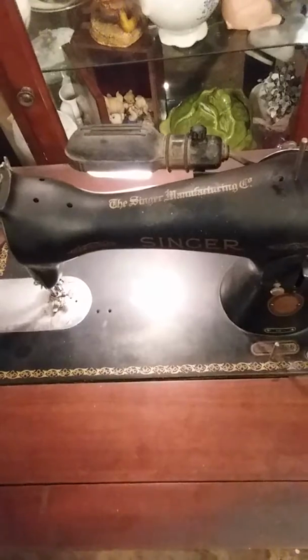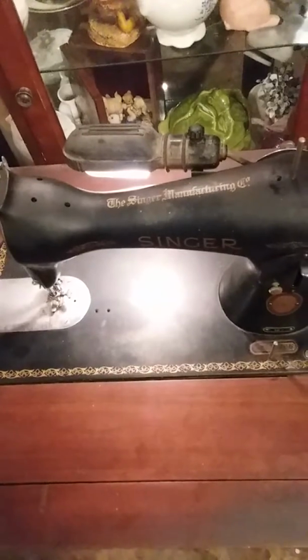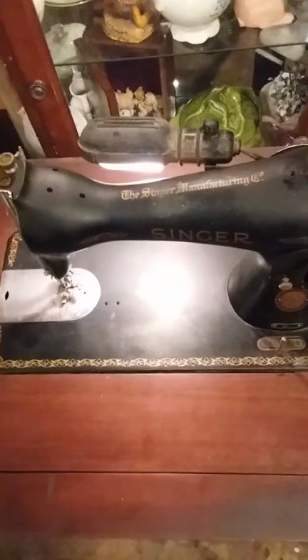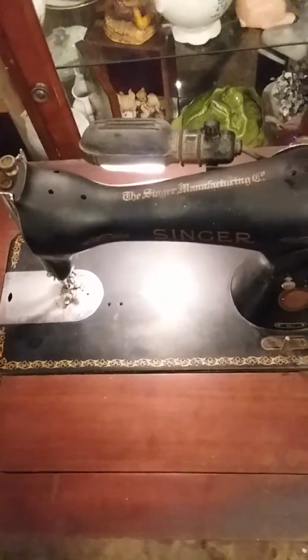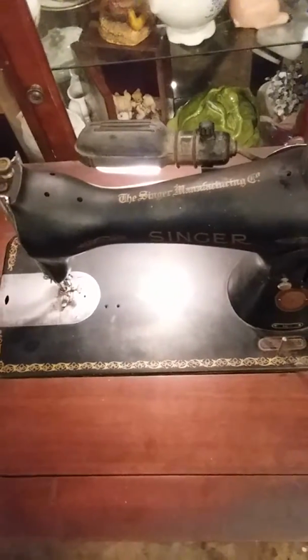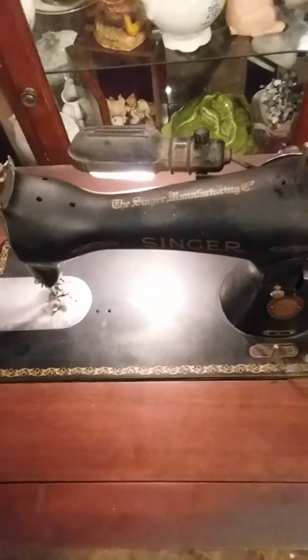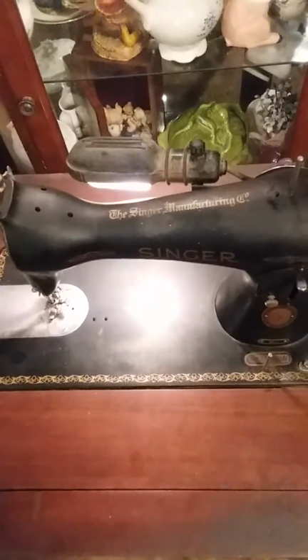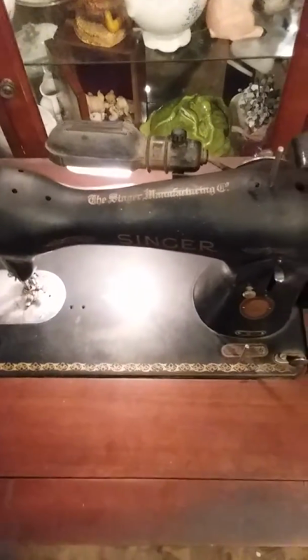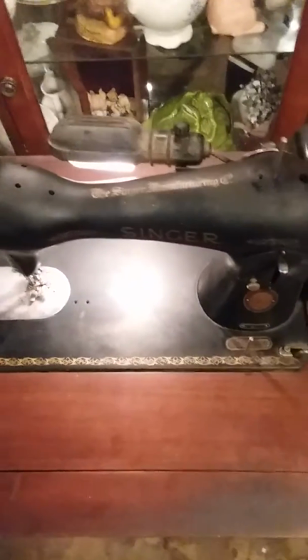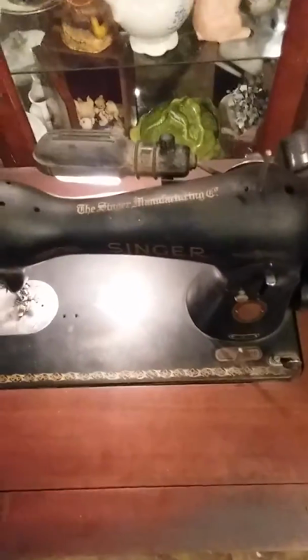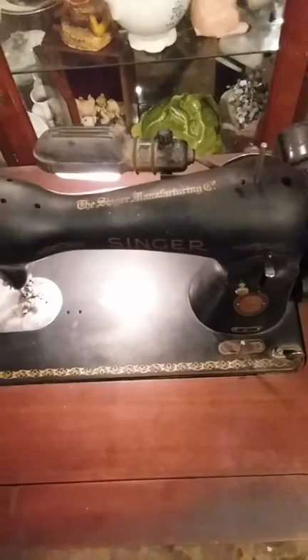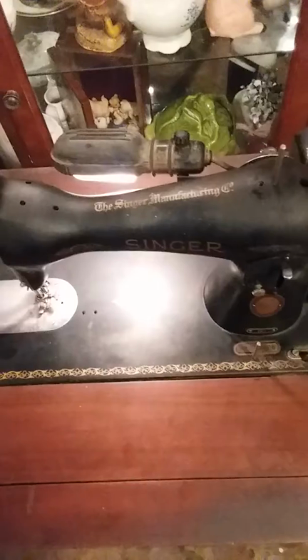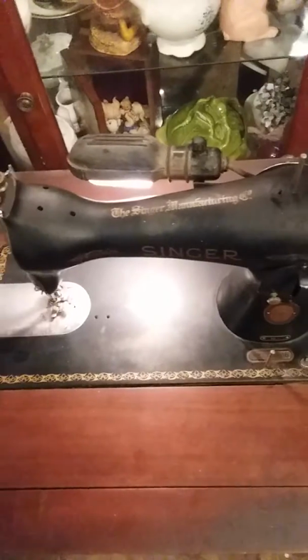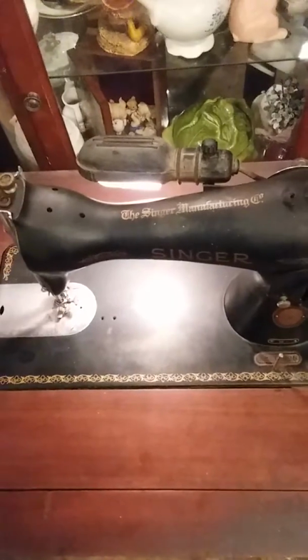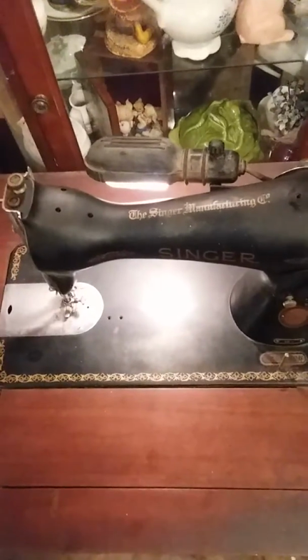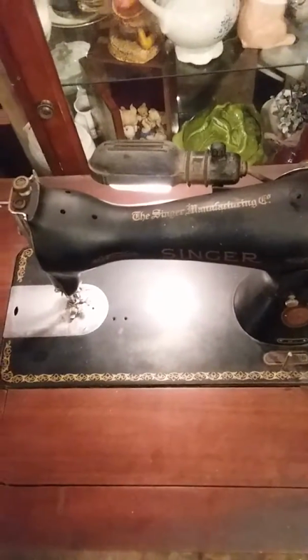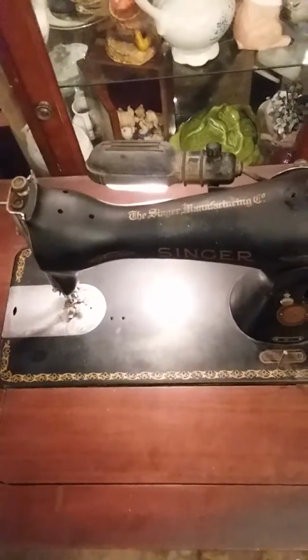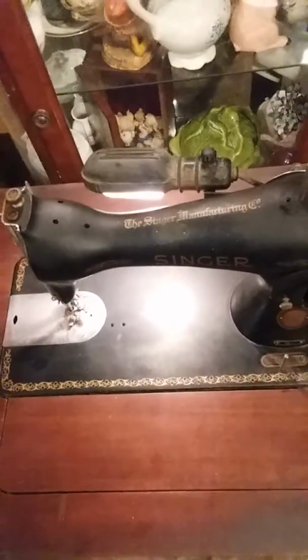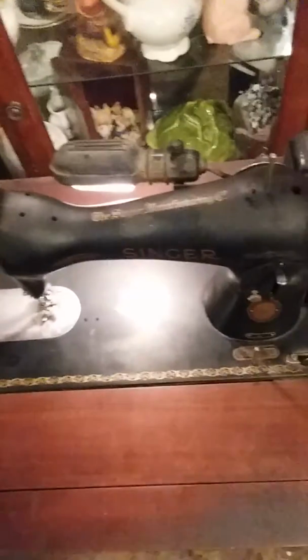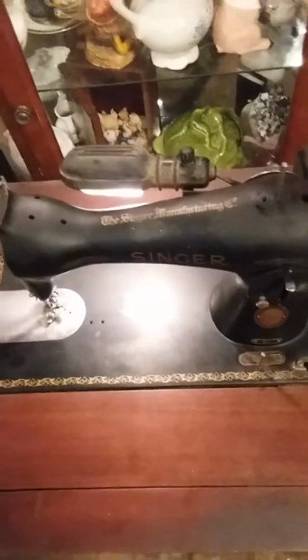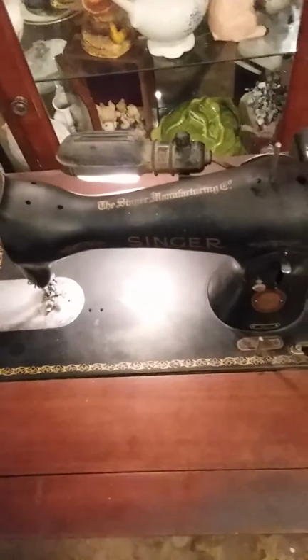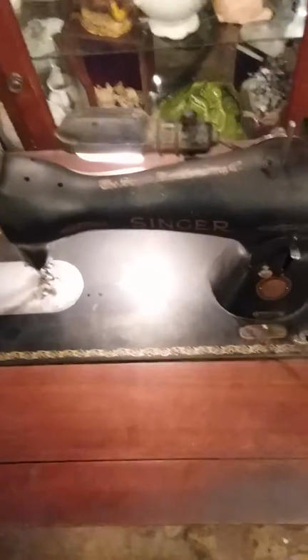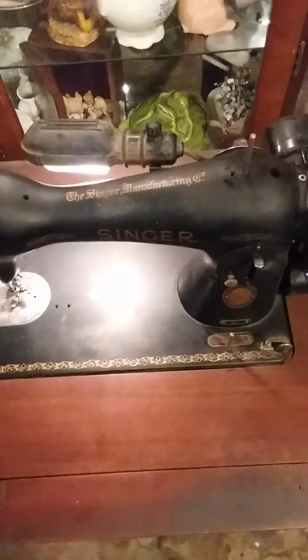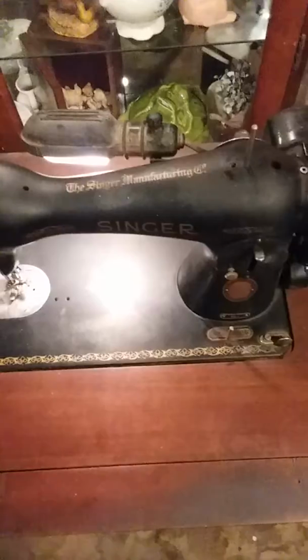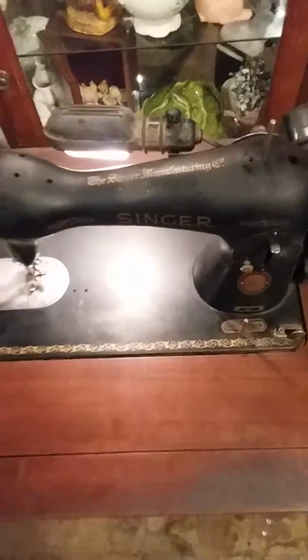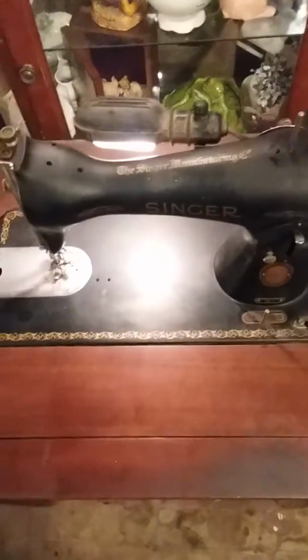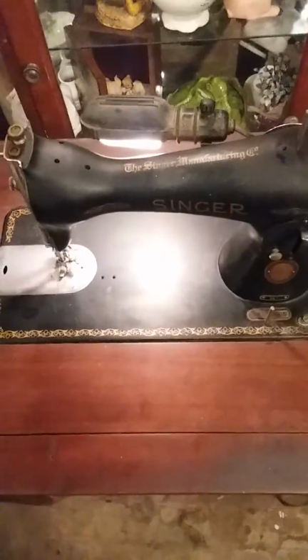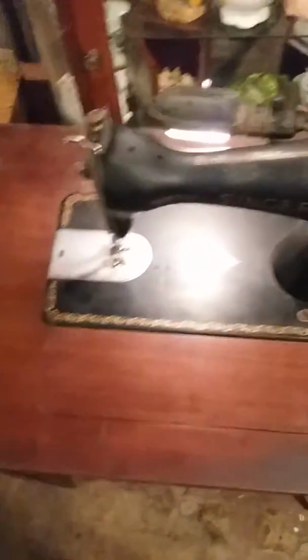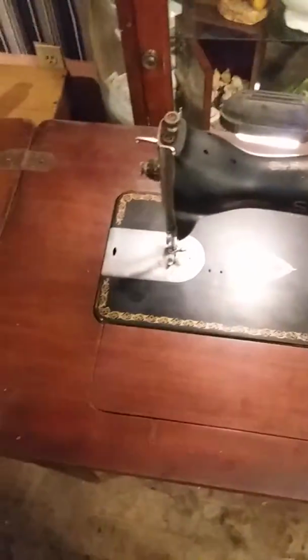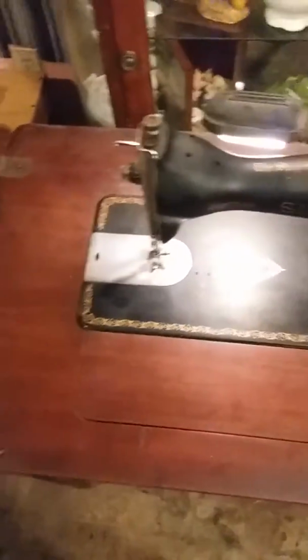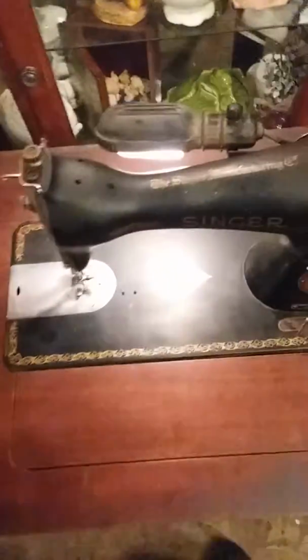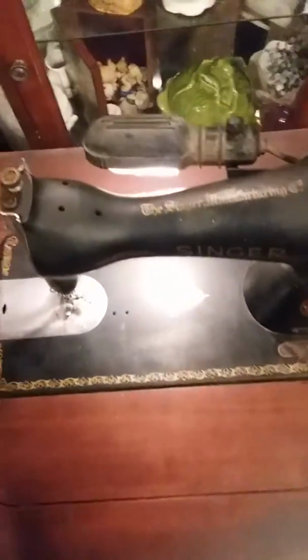As I say, I'm not the best with antiques — I'm just starting to learn this stuff. I don't want to do something that's going to affect the value or anything like that. So how you see it right here is how you're going to get it if you're the winning bidder.